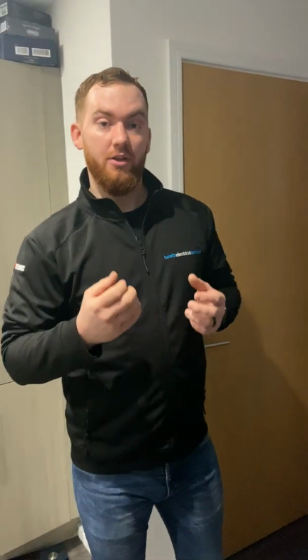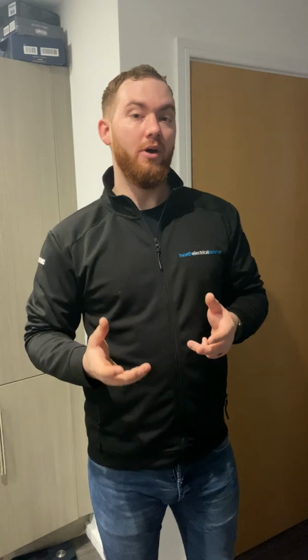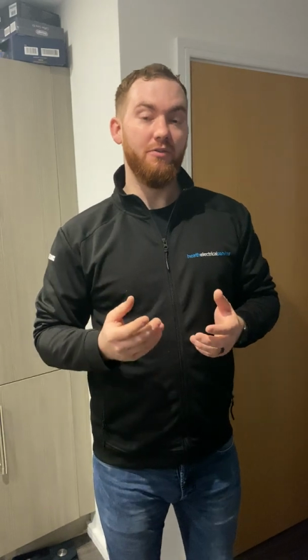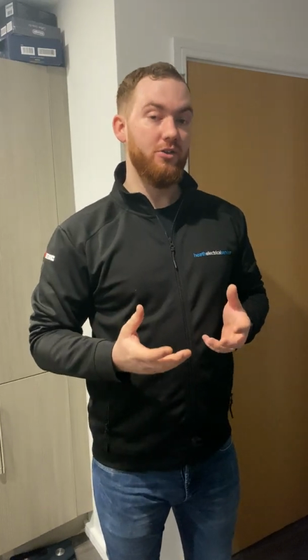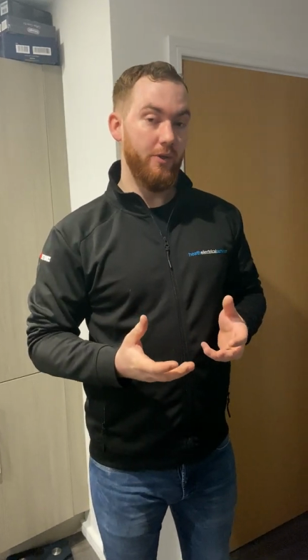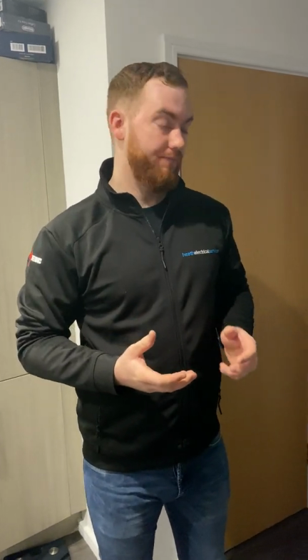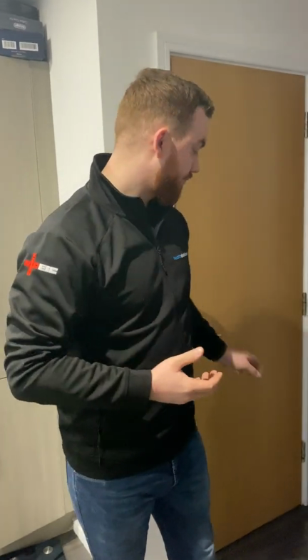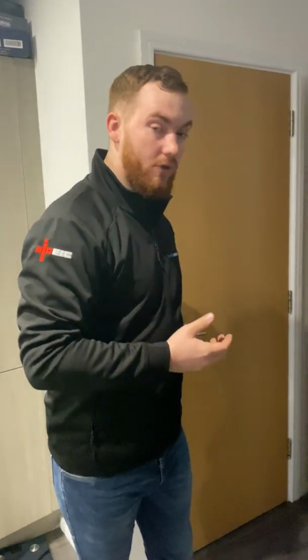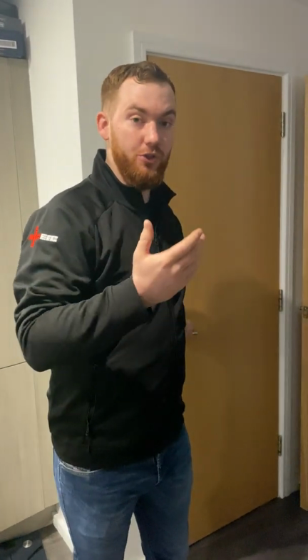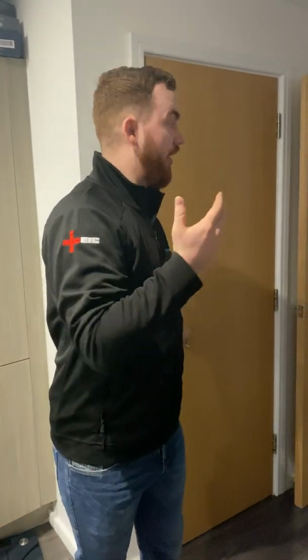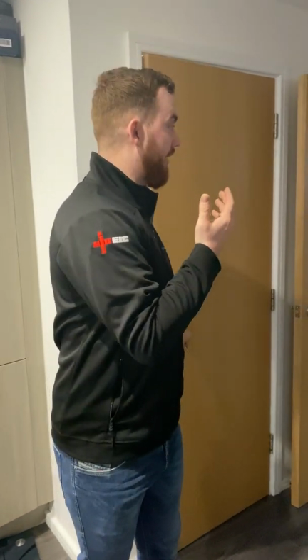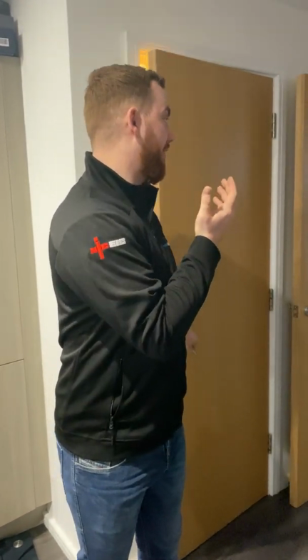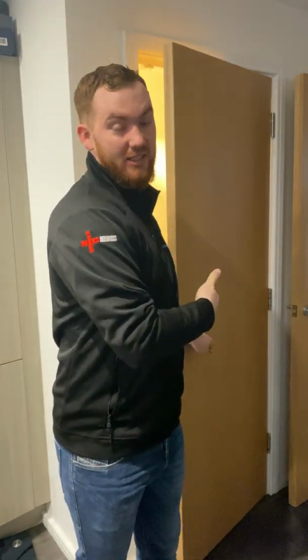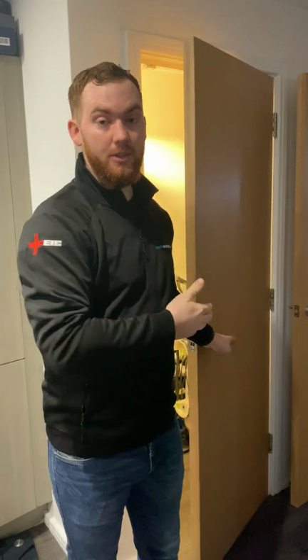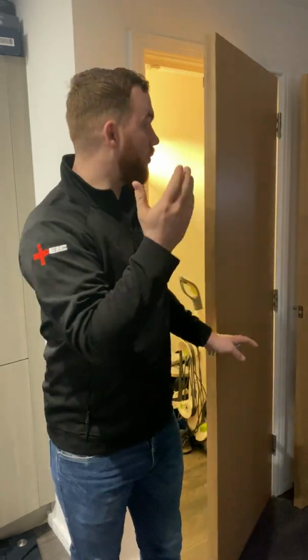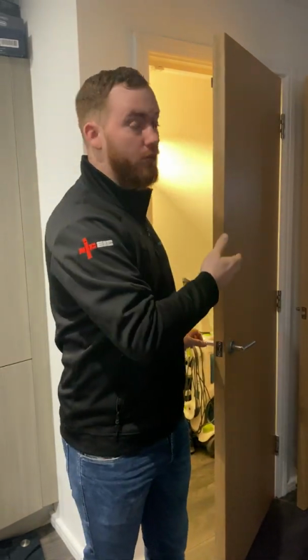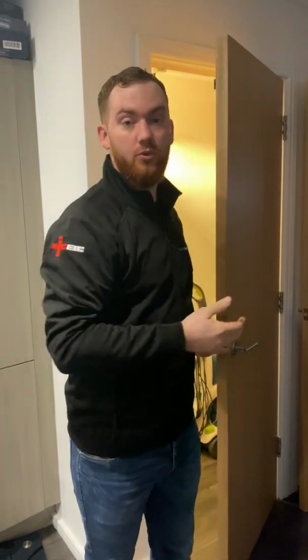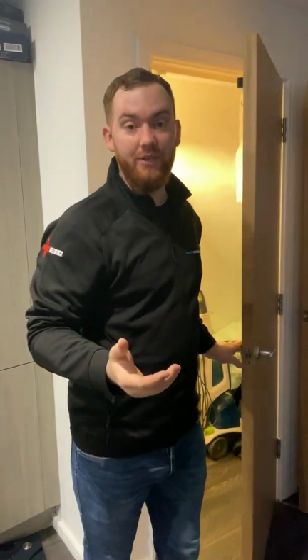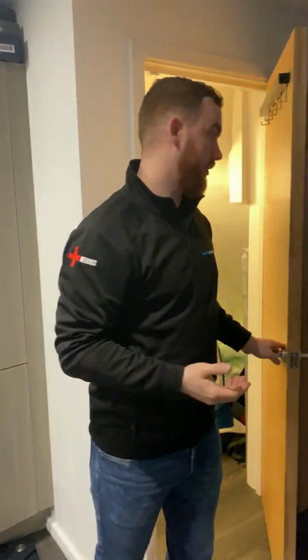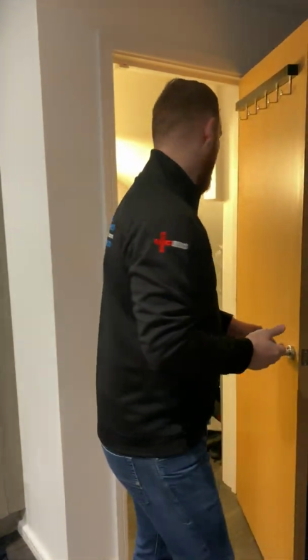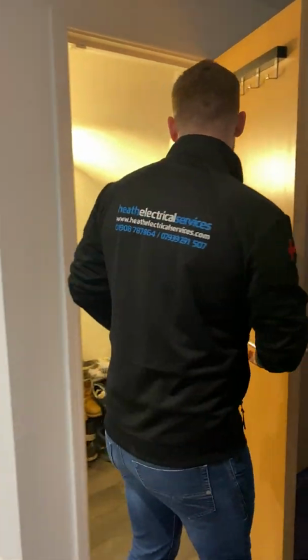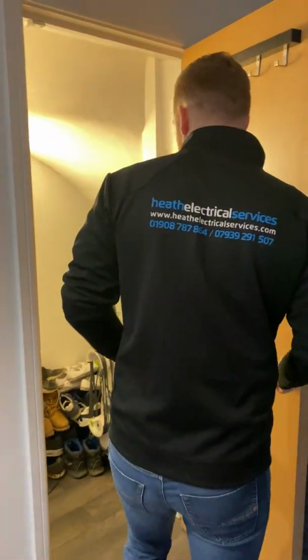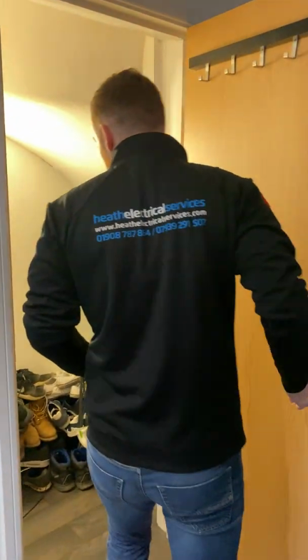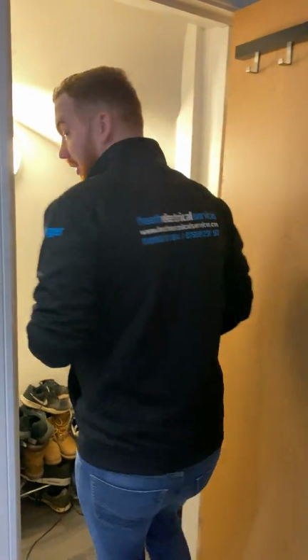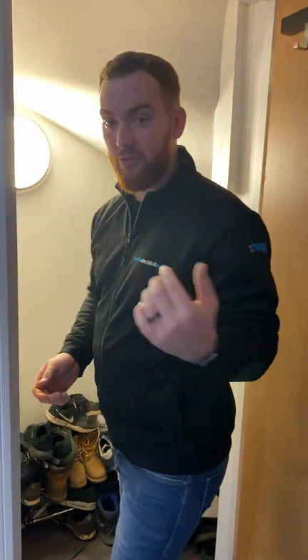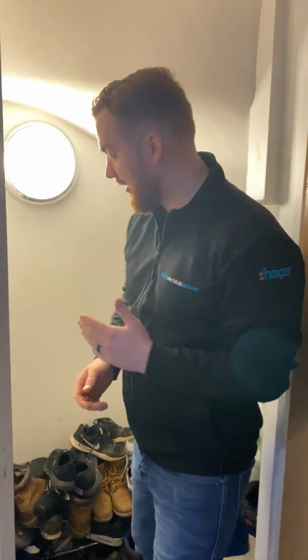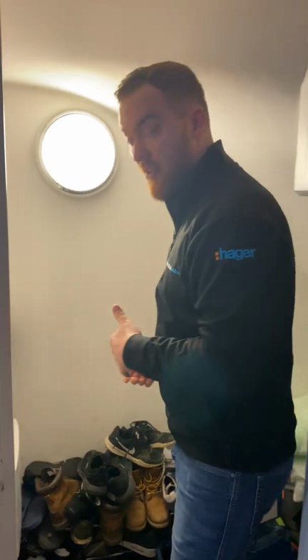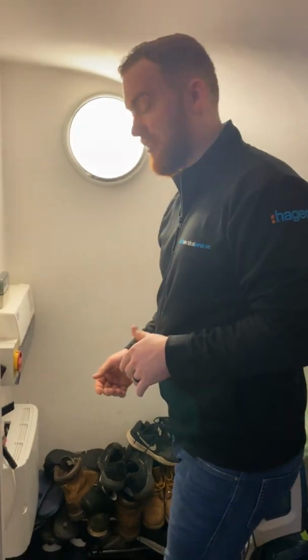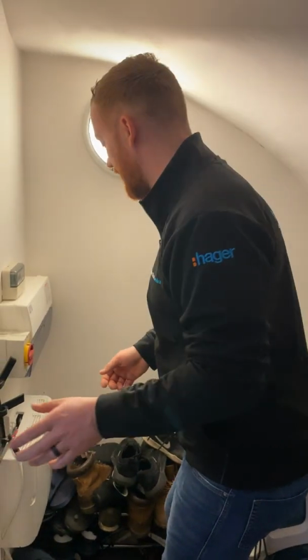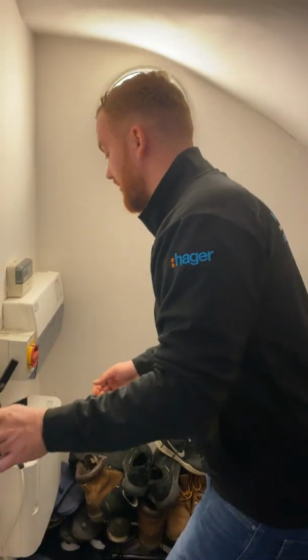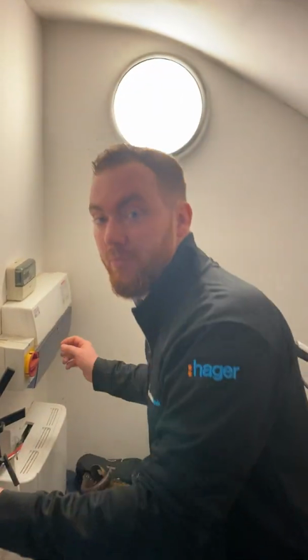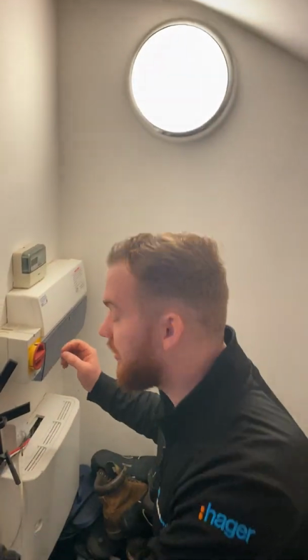Step one is to find your consumer unit, which is usually located in either the understairs cupboard, toilet, or a garage. In my own house it's in the understairs cupboard with some smelly shoes.